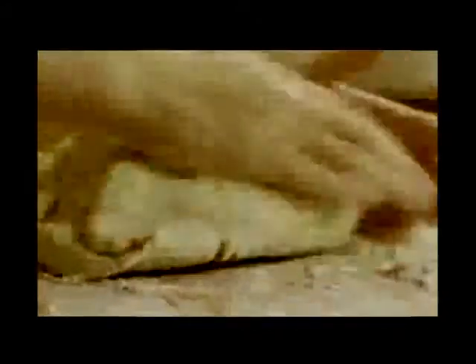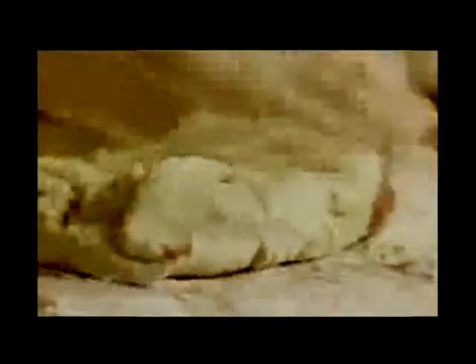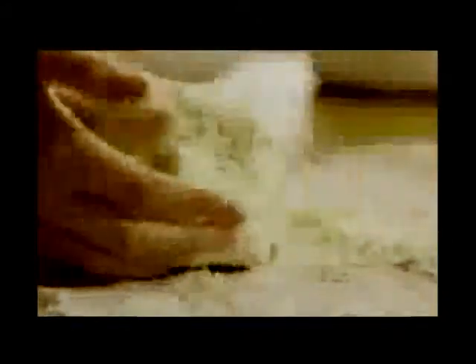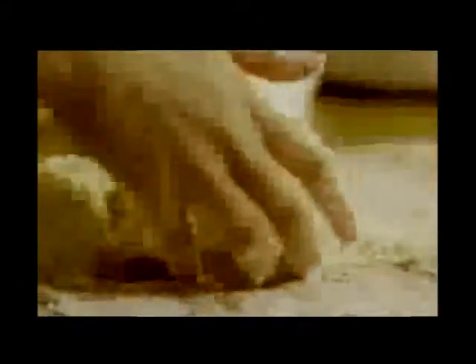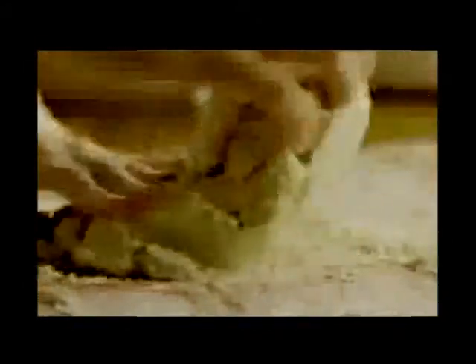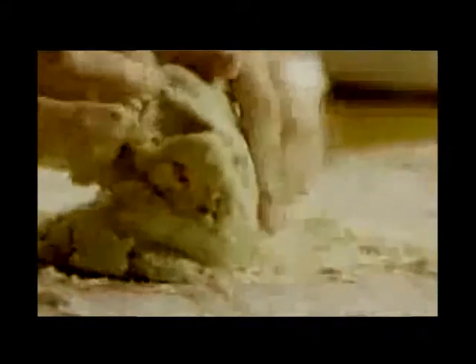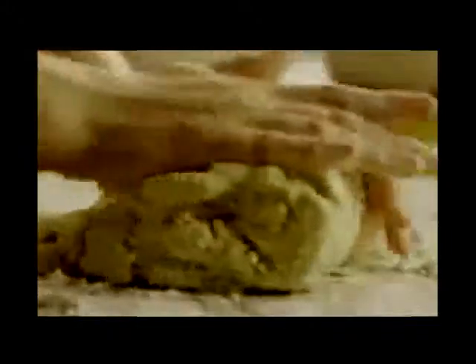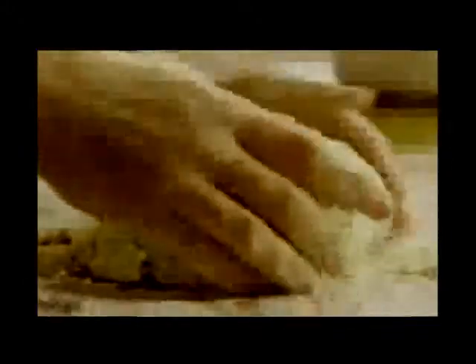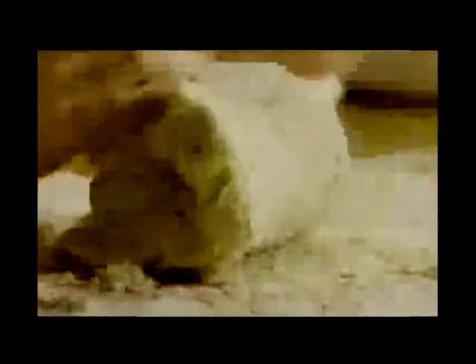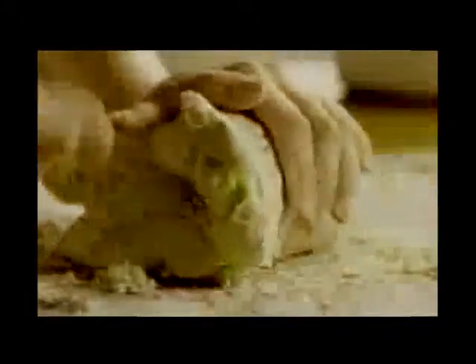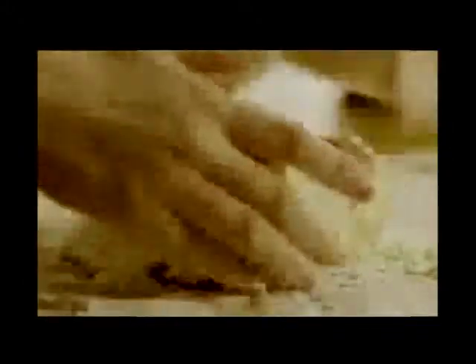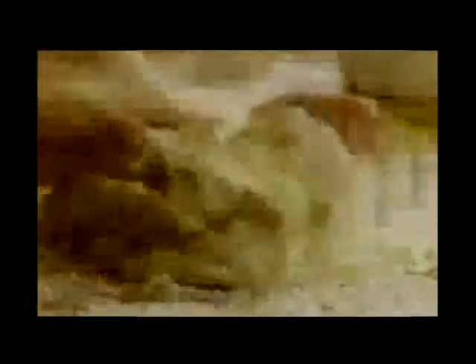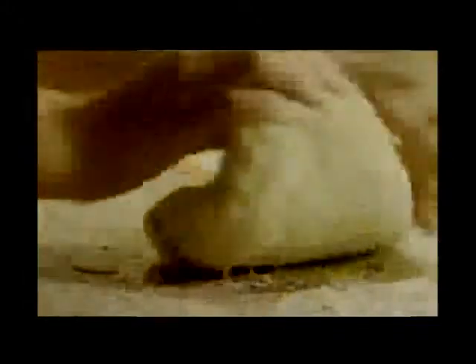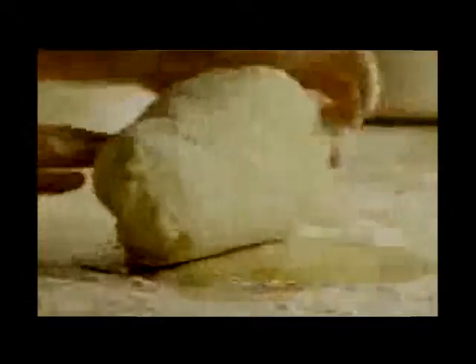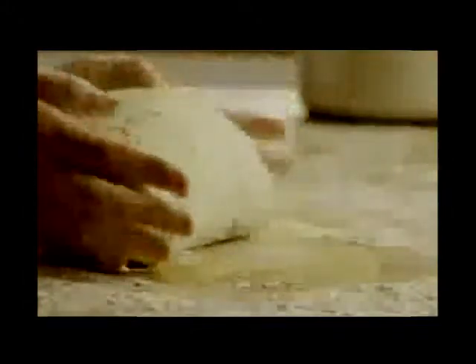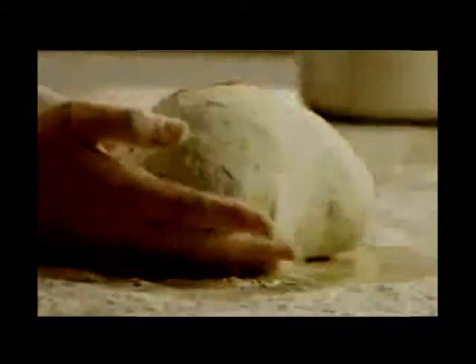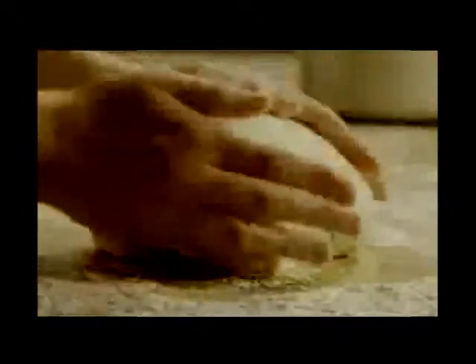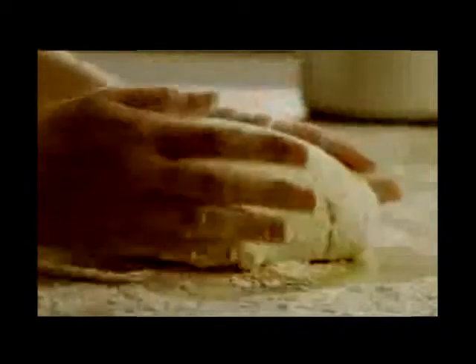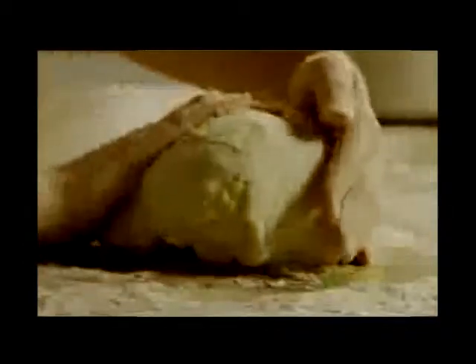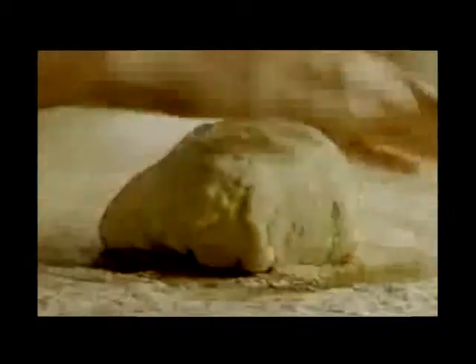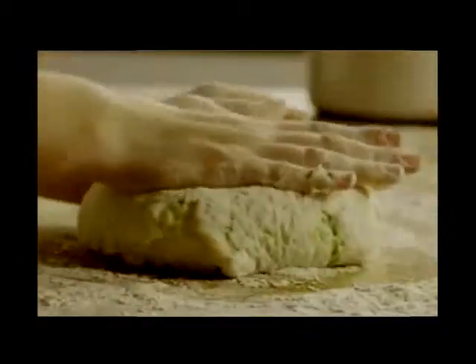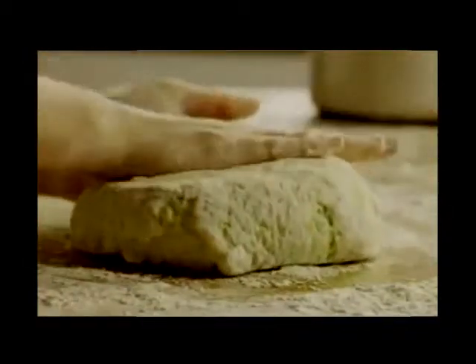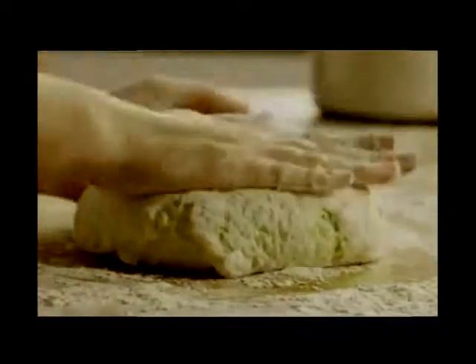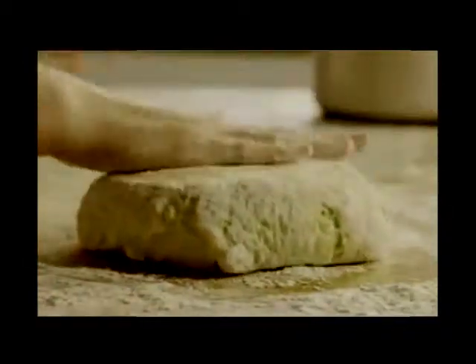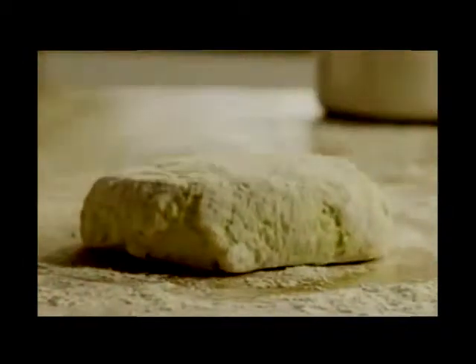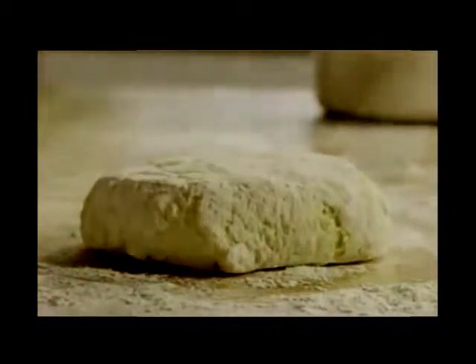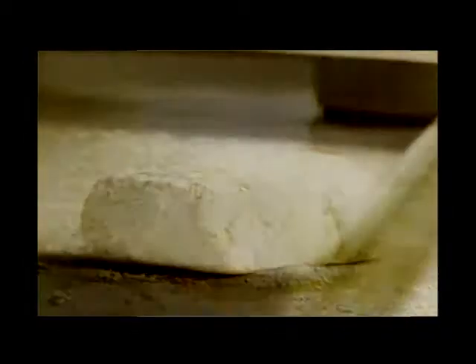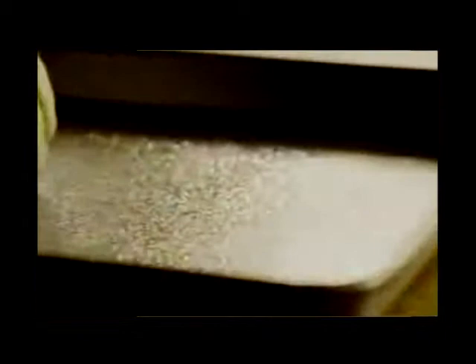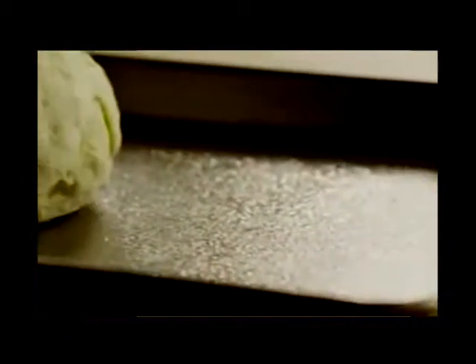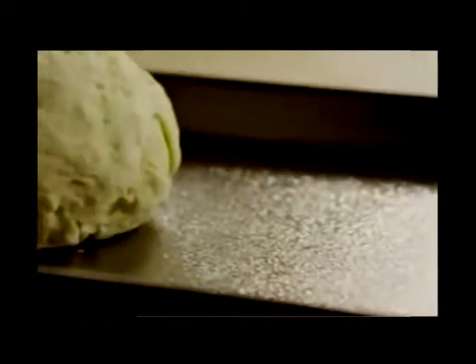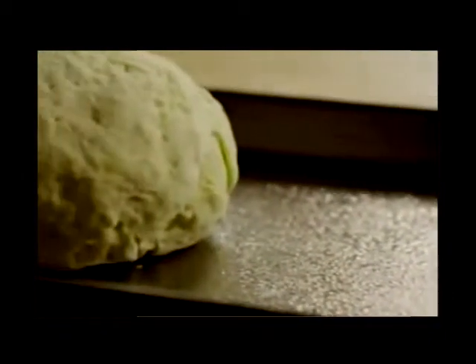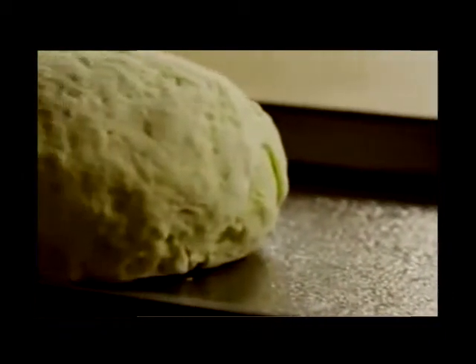It's important not to overwork the dough at this point. Form the dough into a round loaf and place it on the prepared baking sheet.